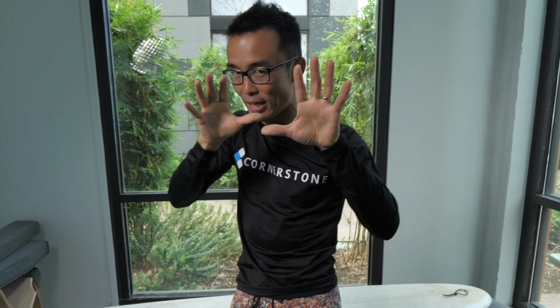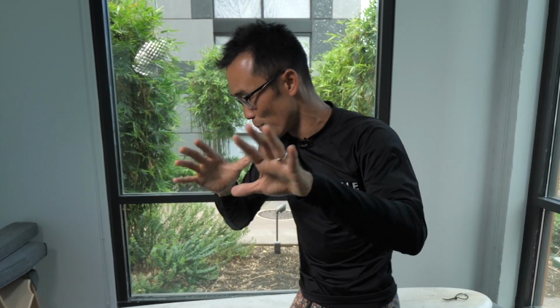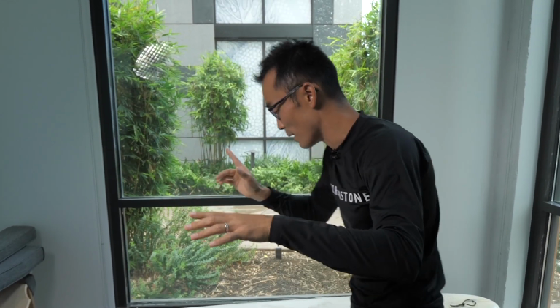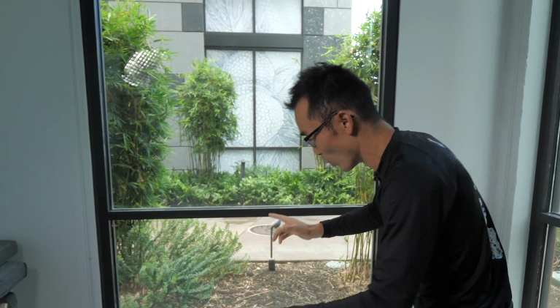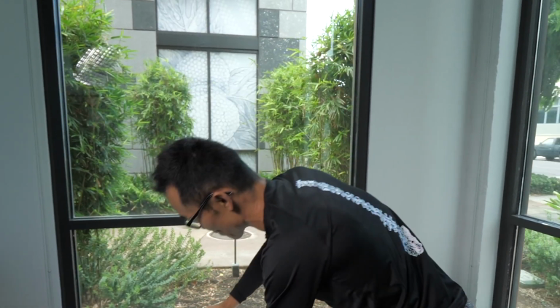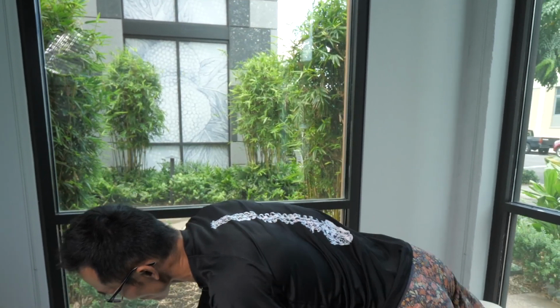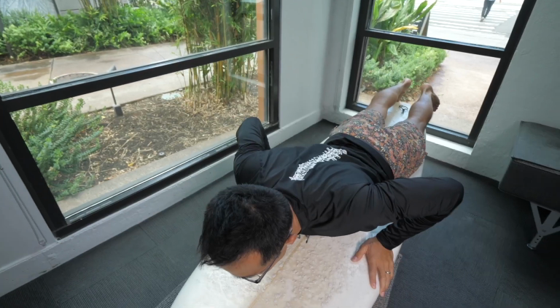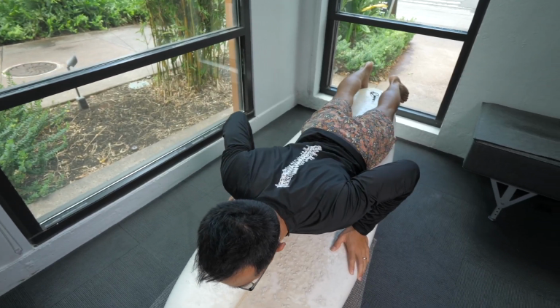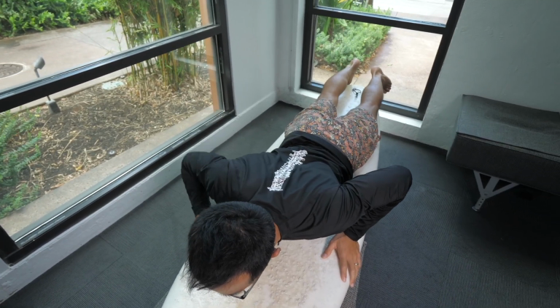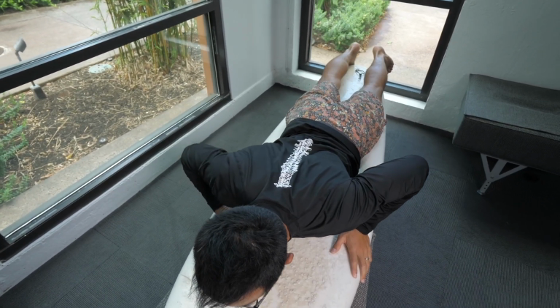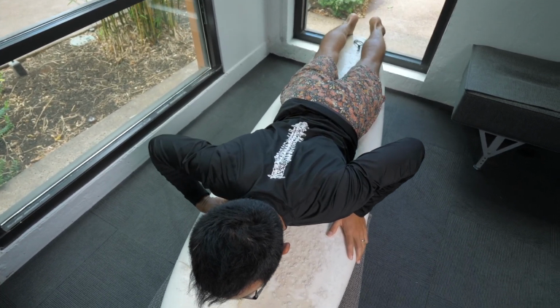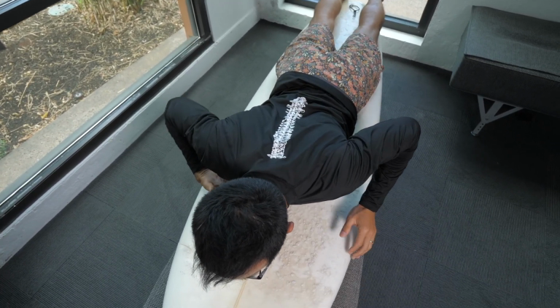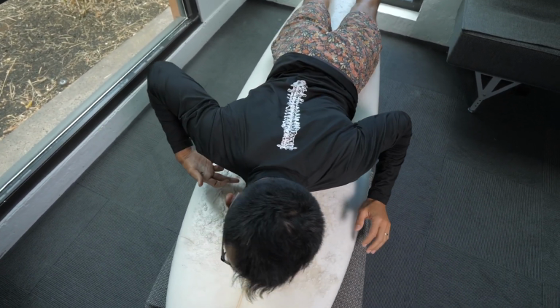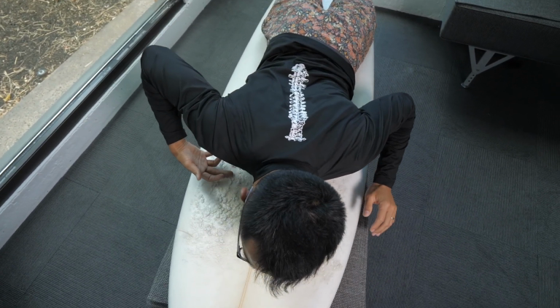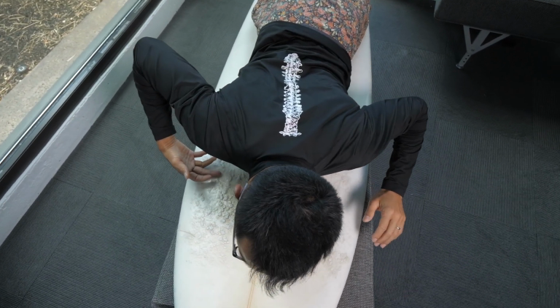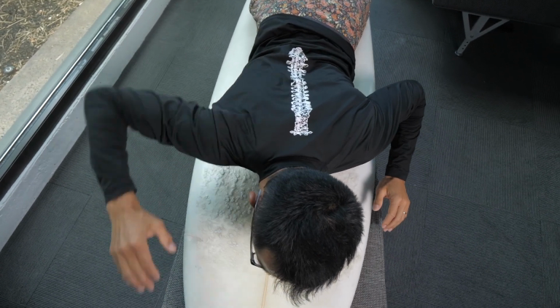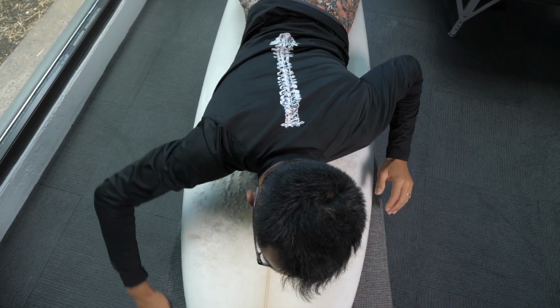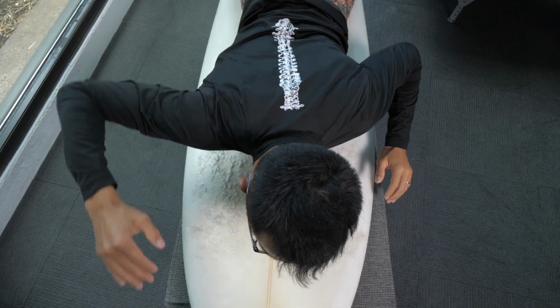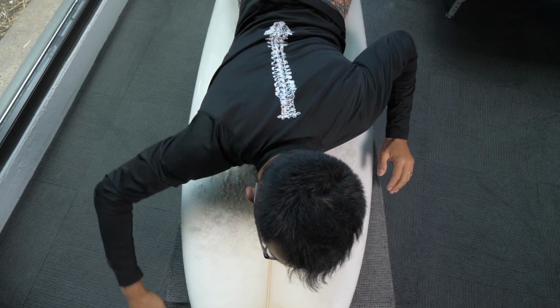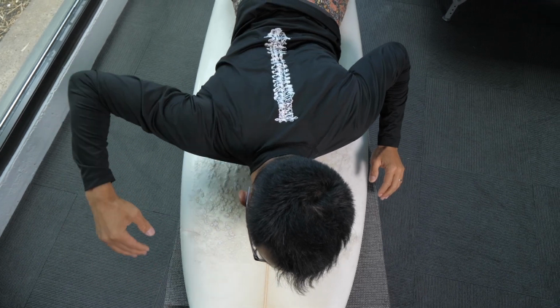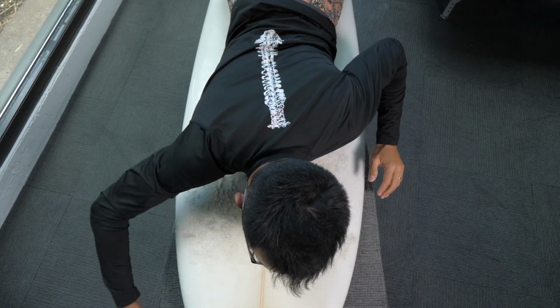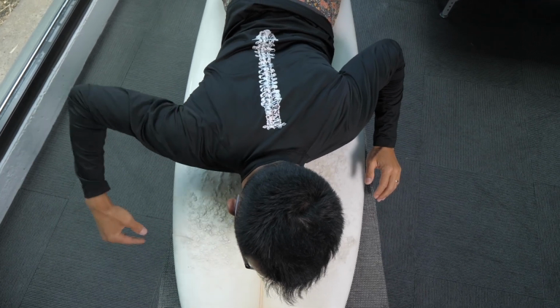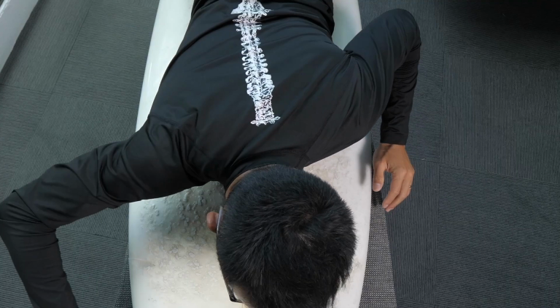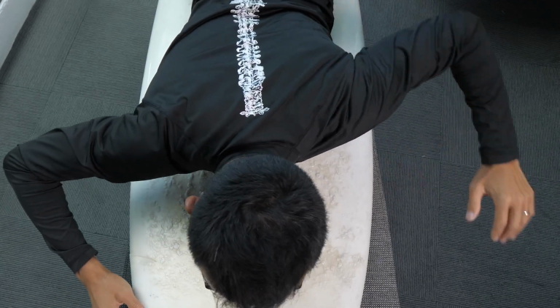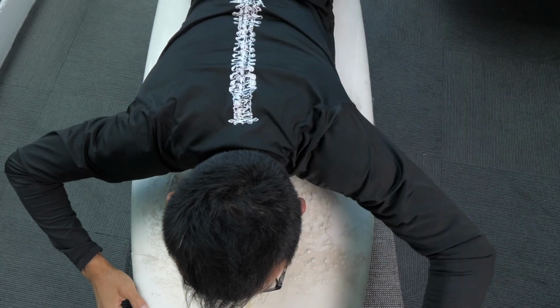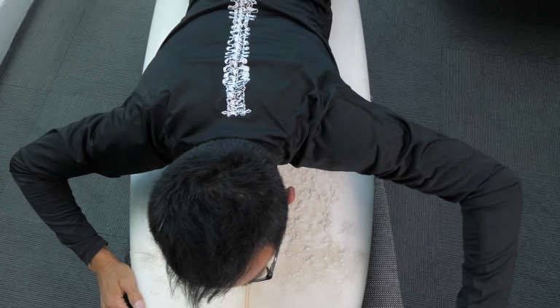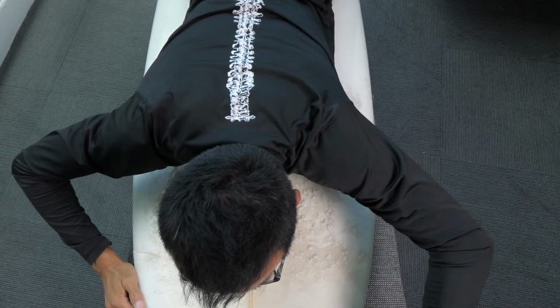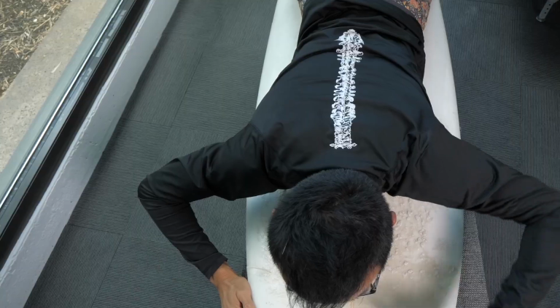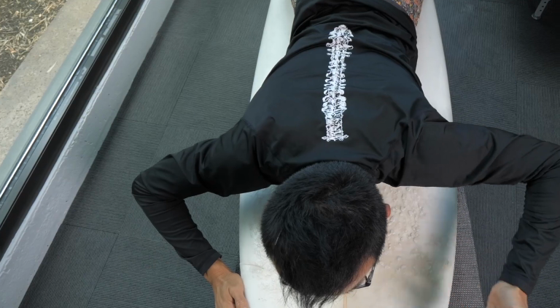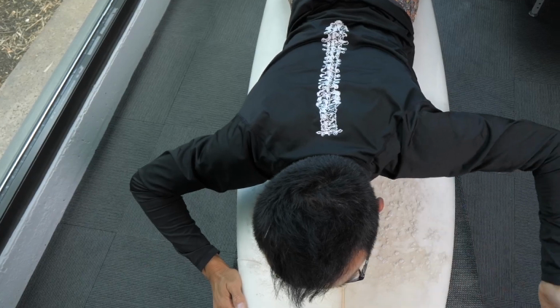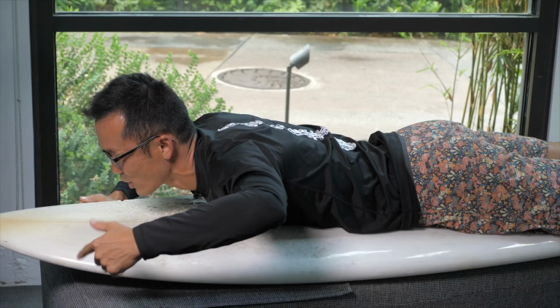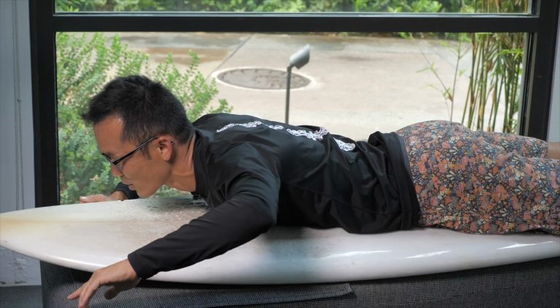I'm going to show you that example. Here we go. If you have a curvature going on in the mid area of the foundation, one side of the paddling might be easier, but the other side is tough because of the foundational distortion.